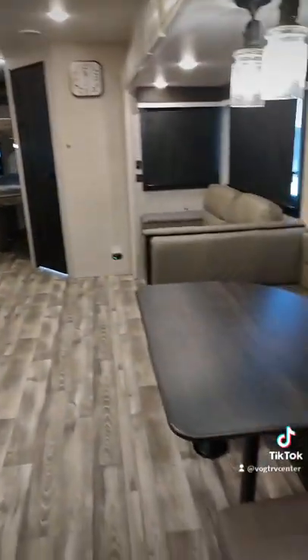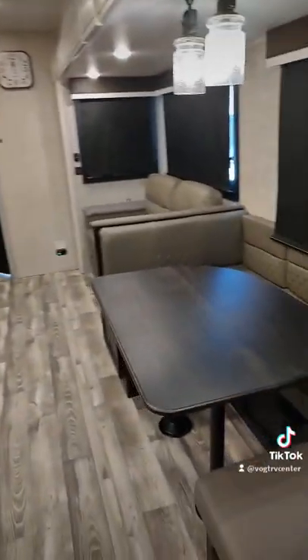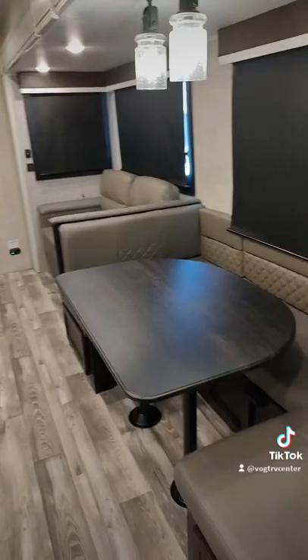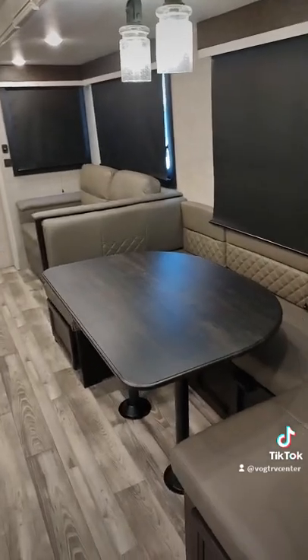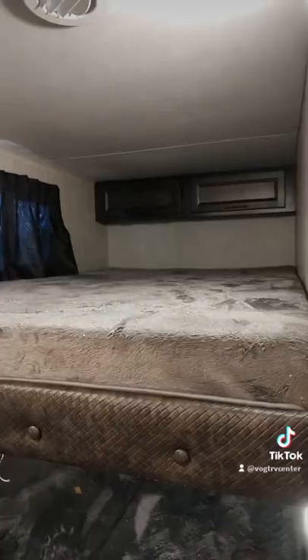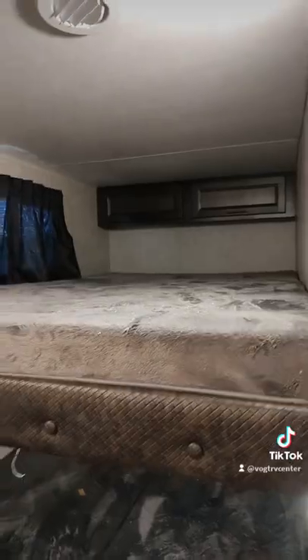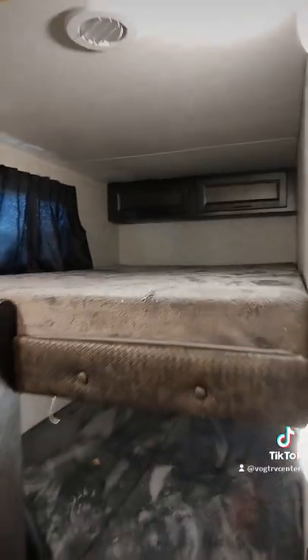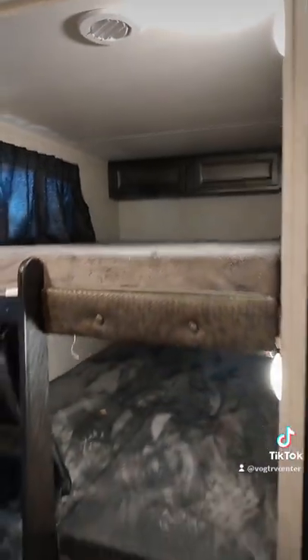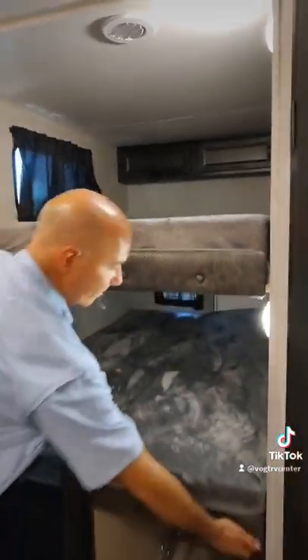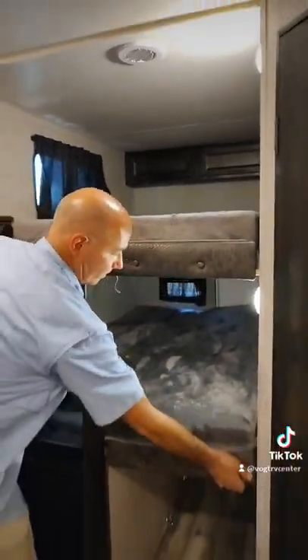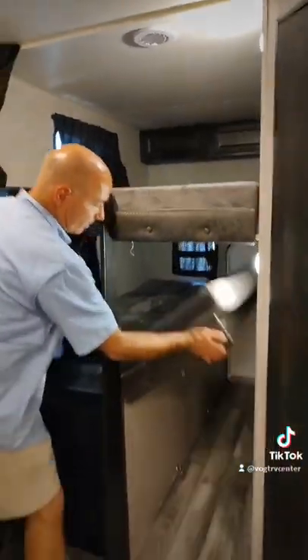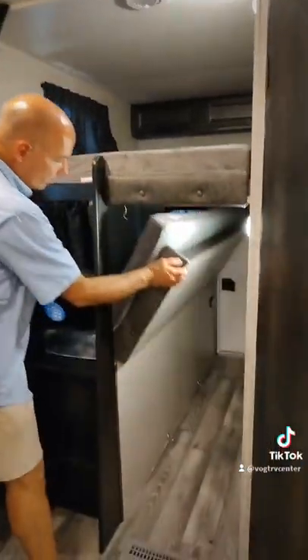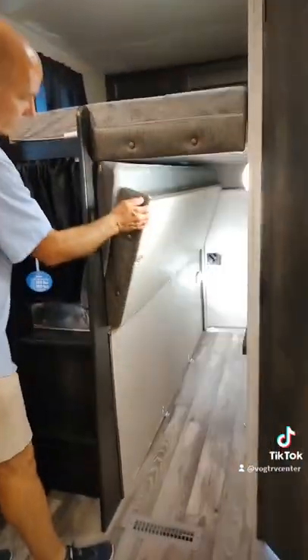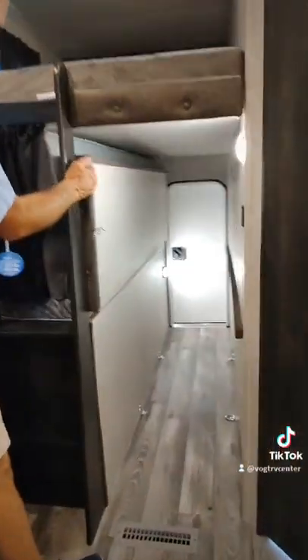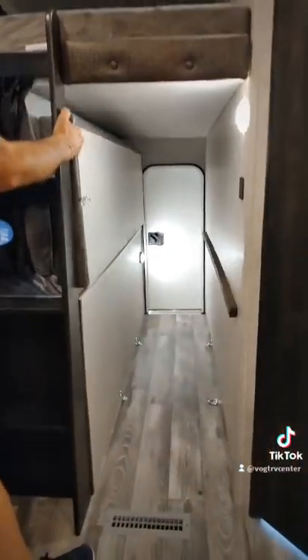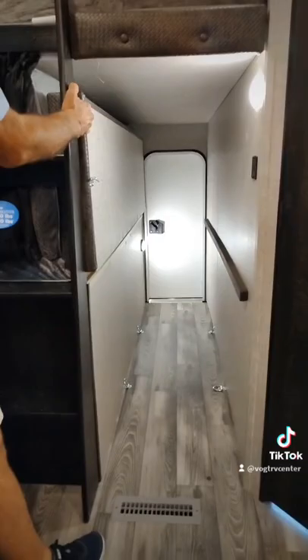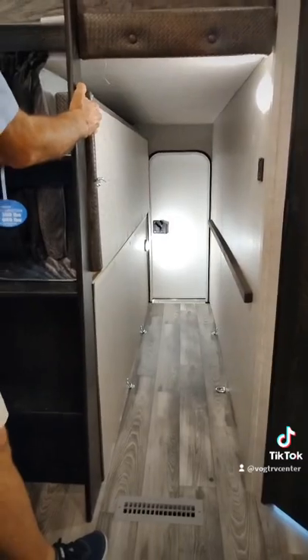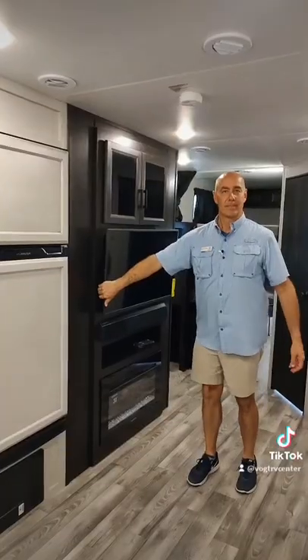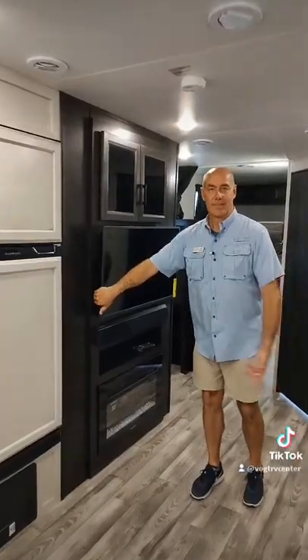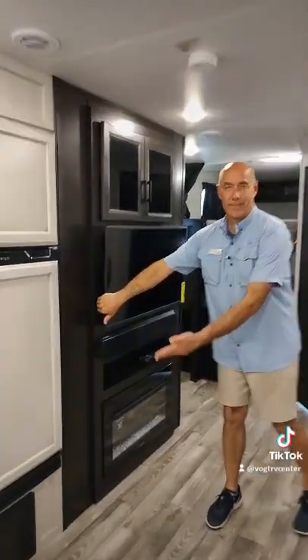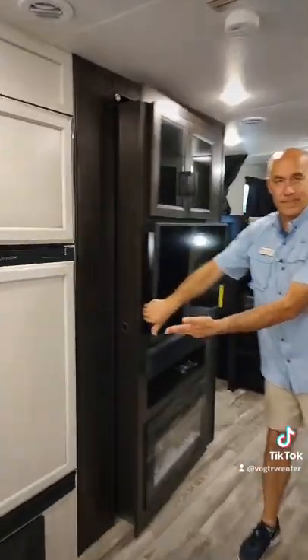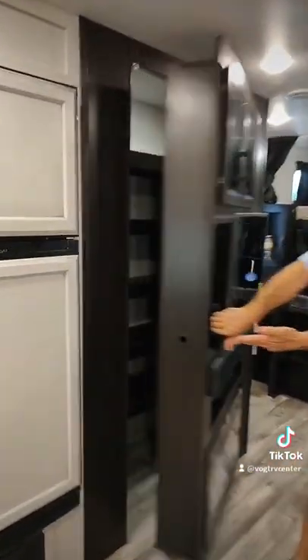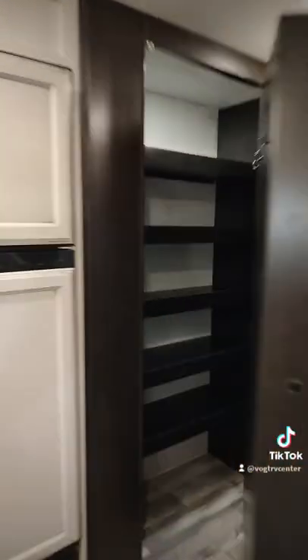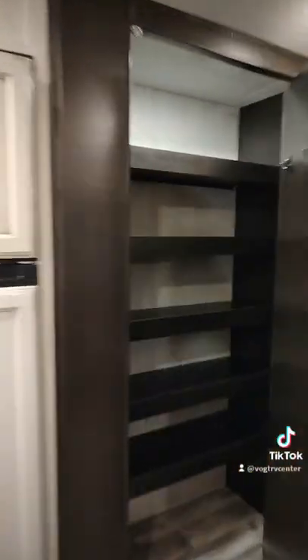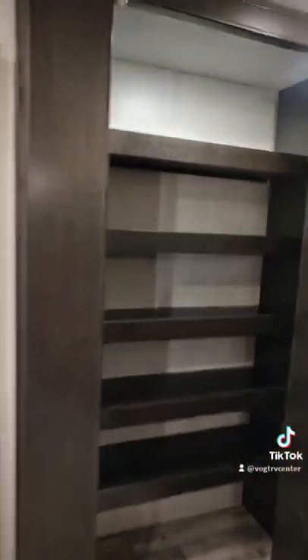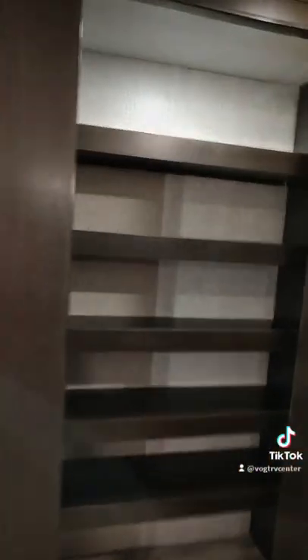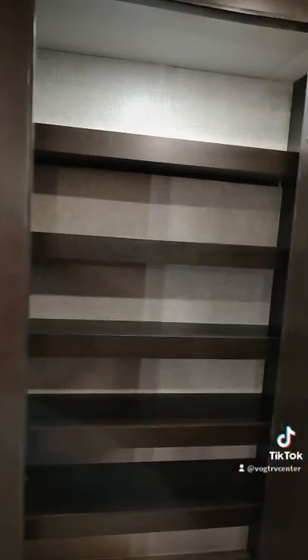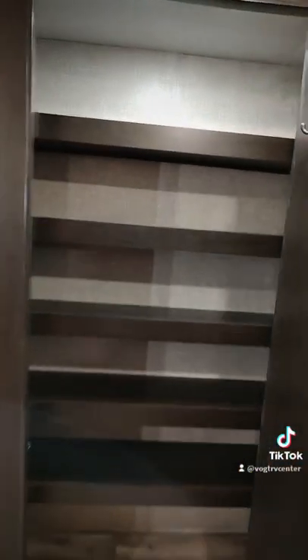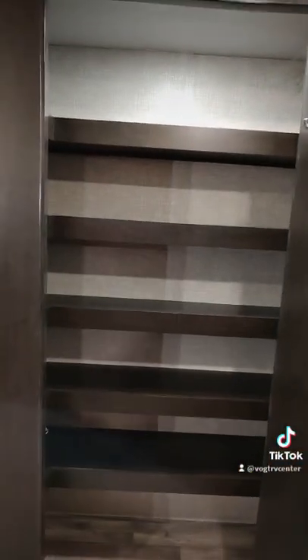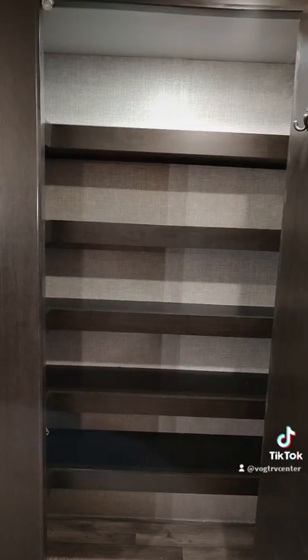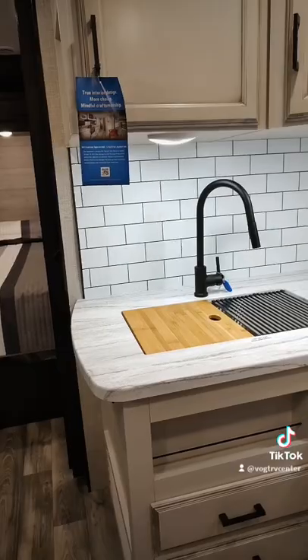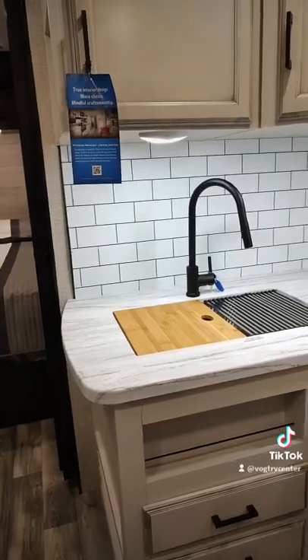Nice big living room with a dinette and a sofa. Double bunks top and bottom — the bottom one lifts up for access from the back door. There's also a neat hidden storage pantry area behind the TV right here. Lots of storage.